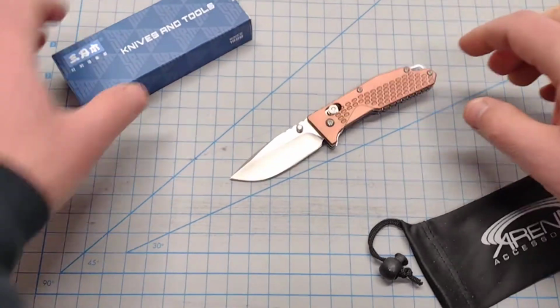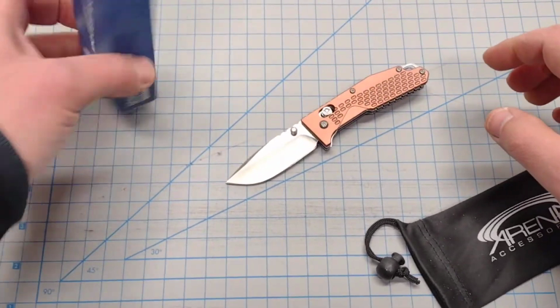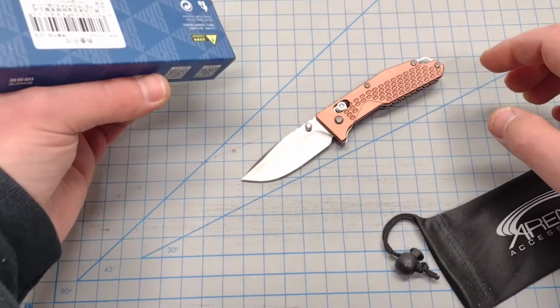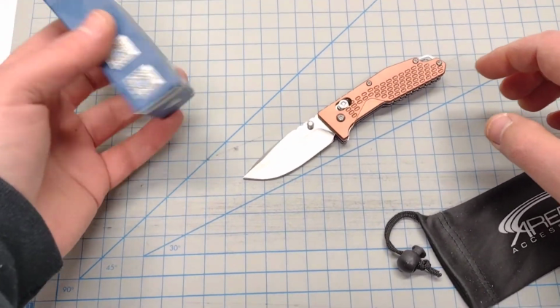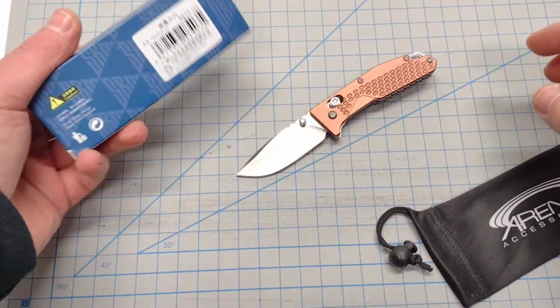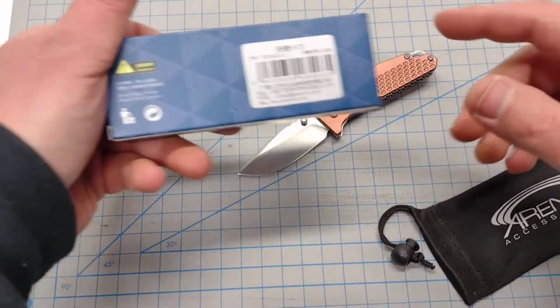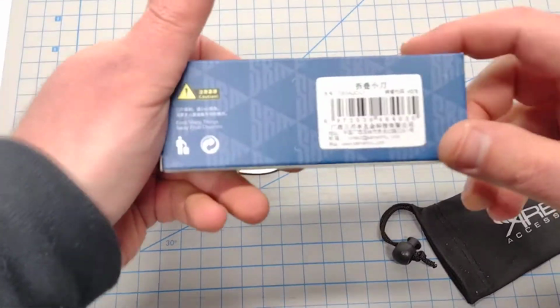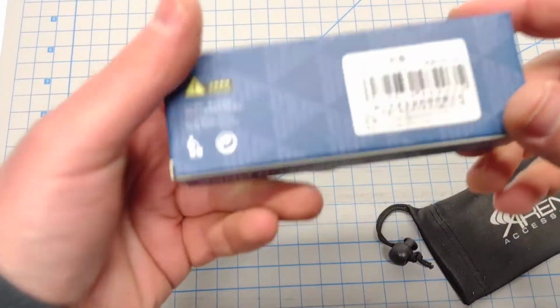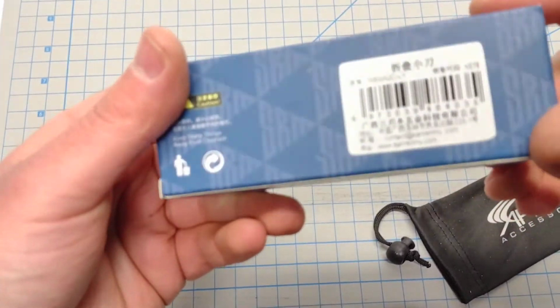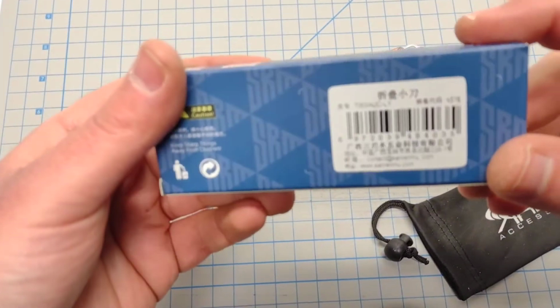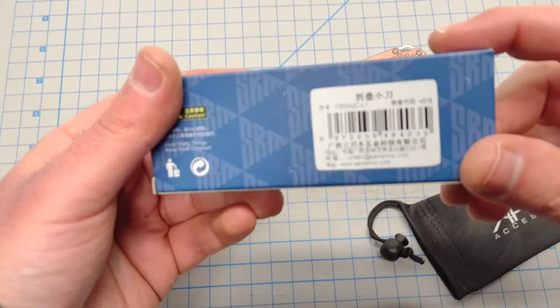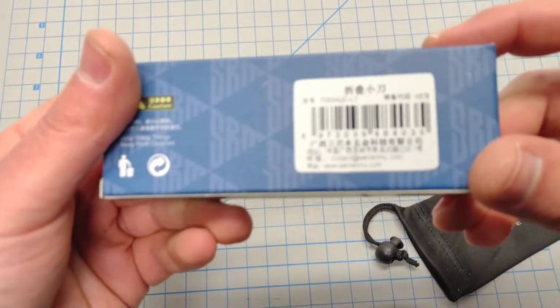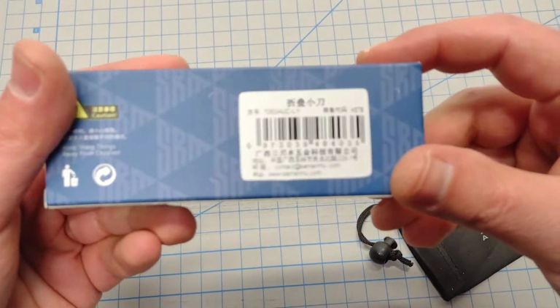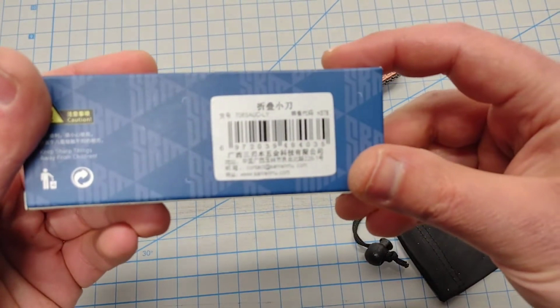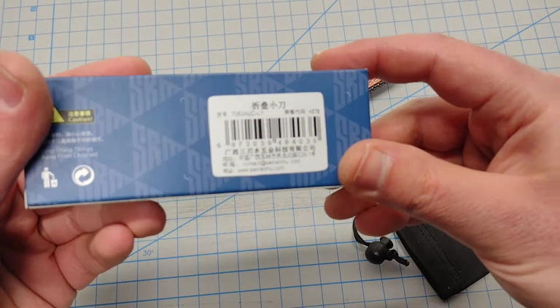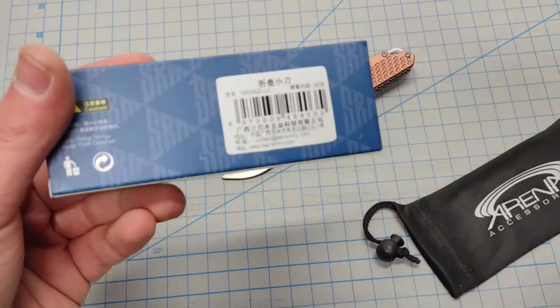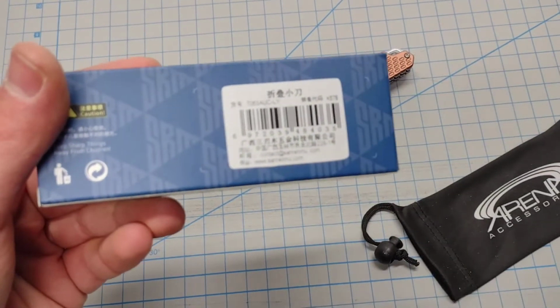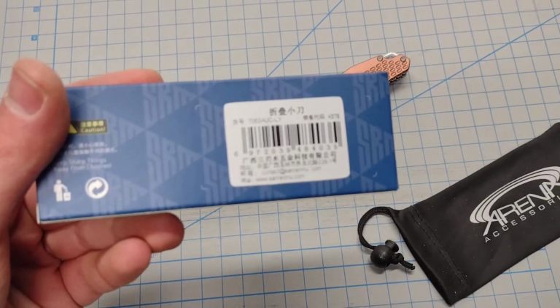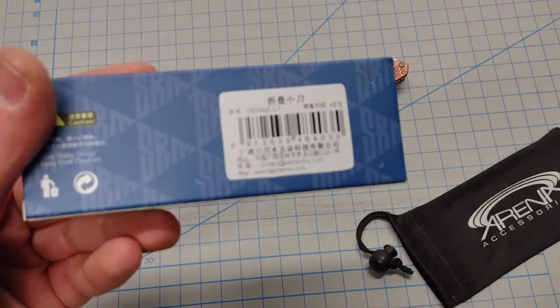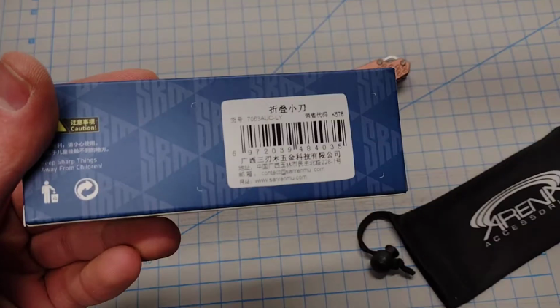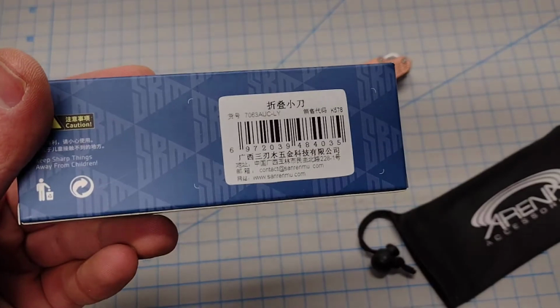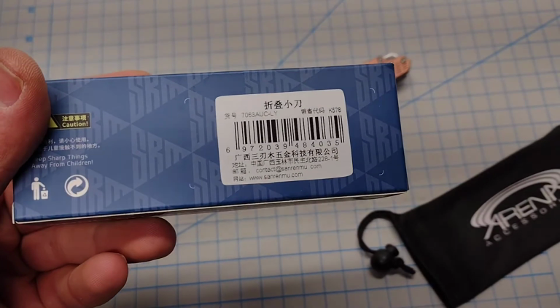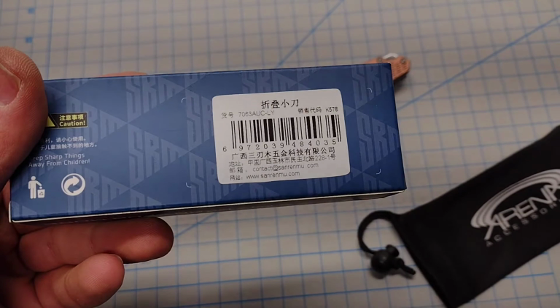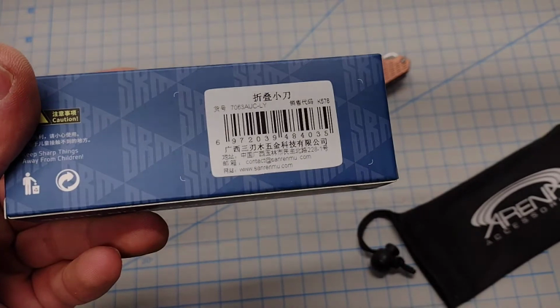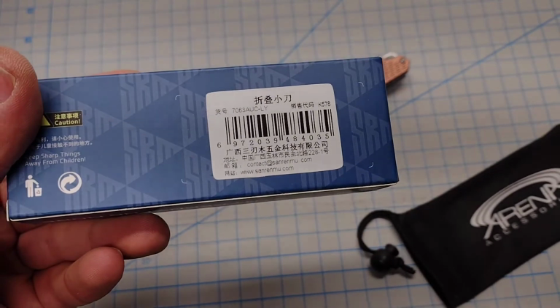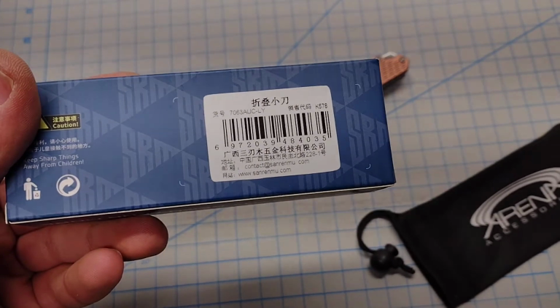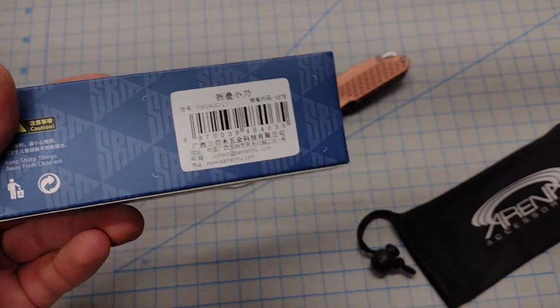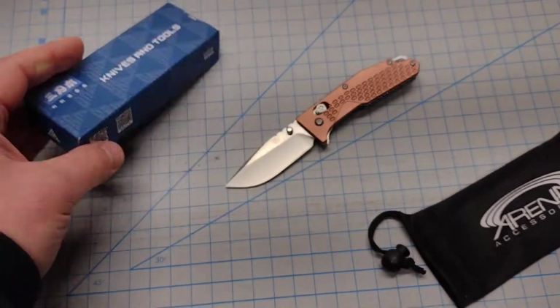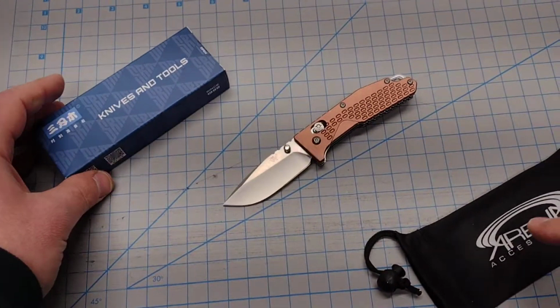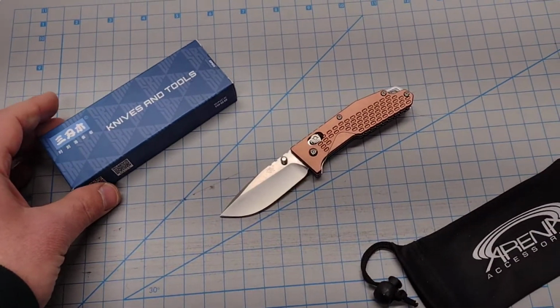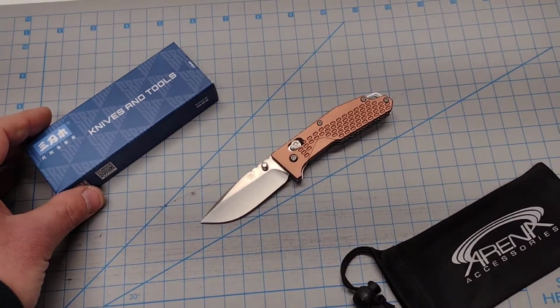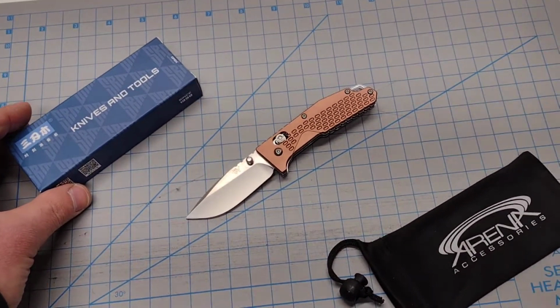This is an older model that I thought was discontinued, but apparently they're making it again. This is the 7063. The specific code is the AUC-LY.